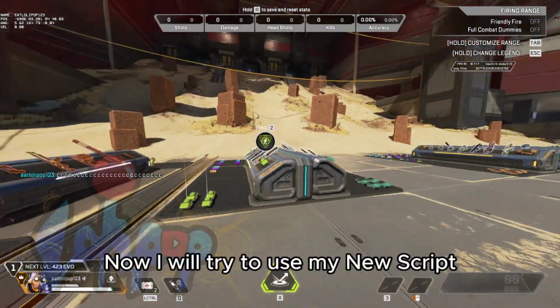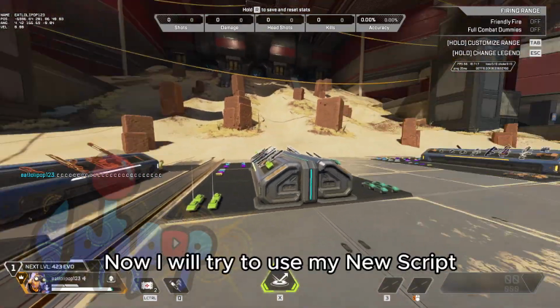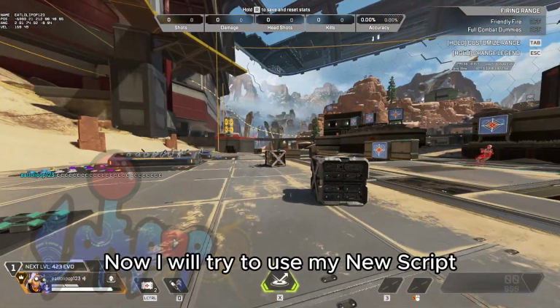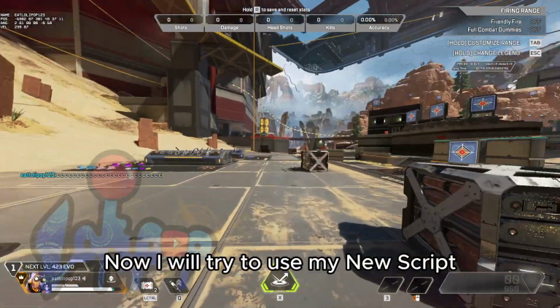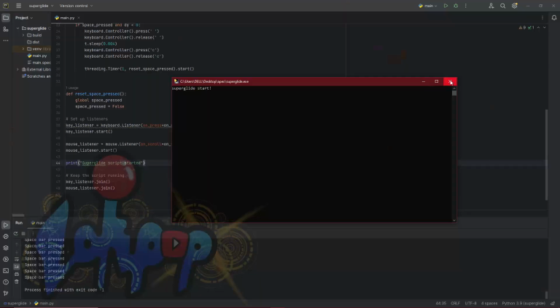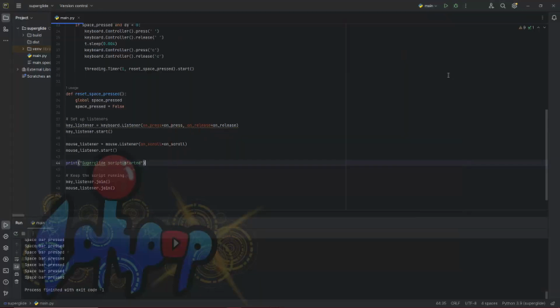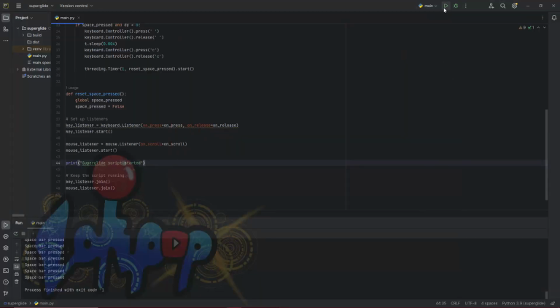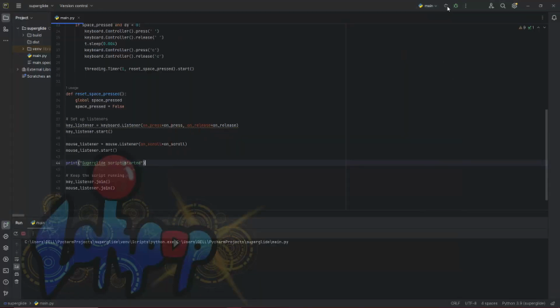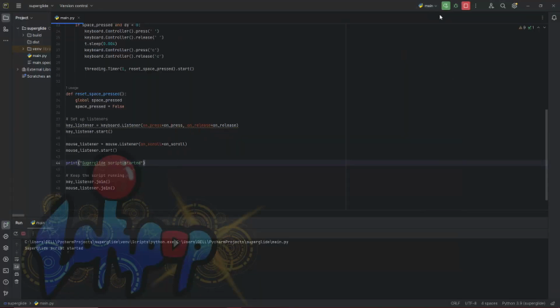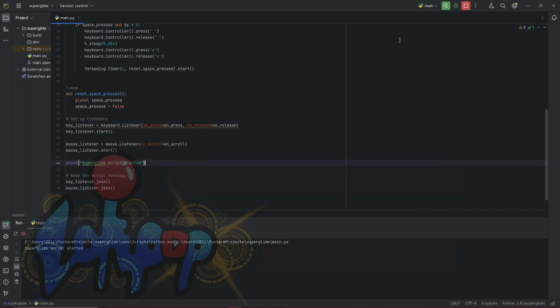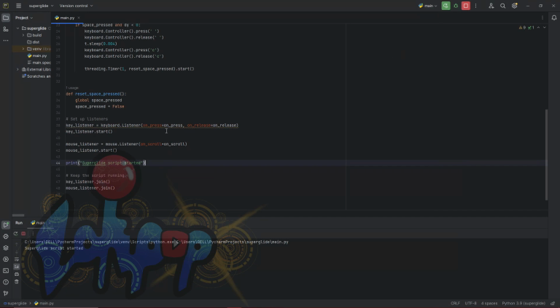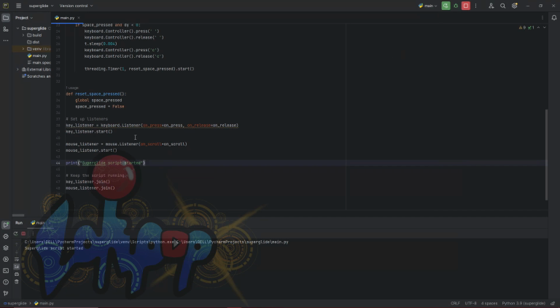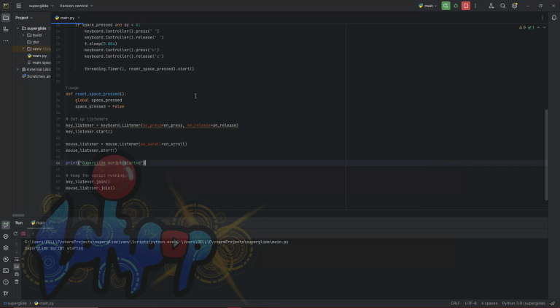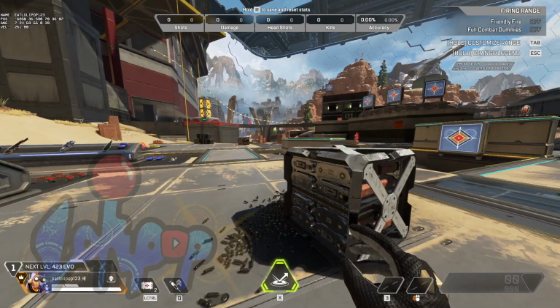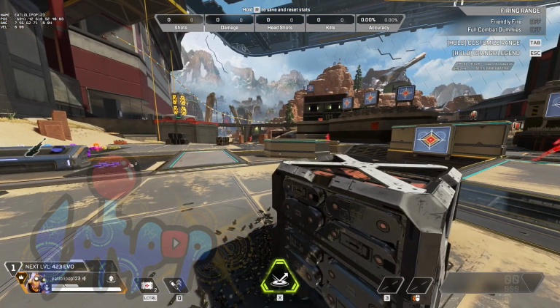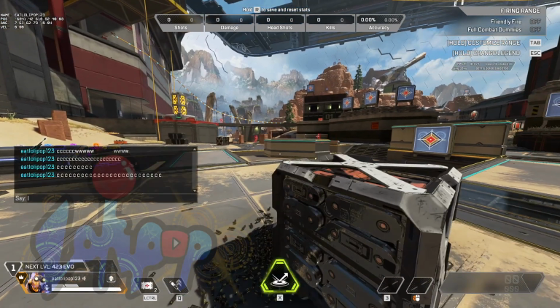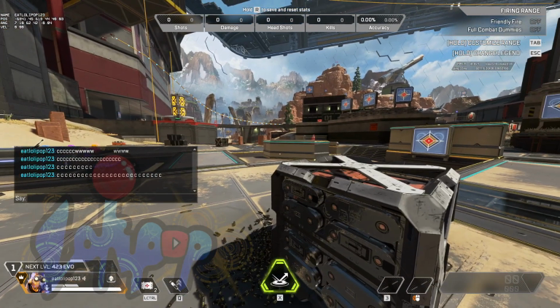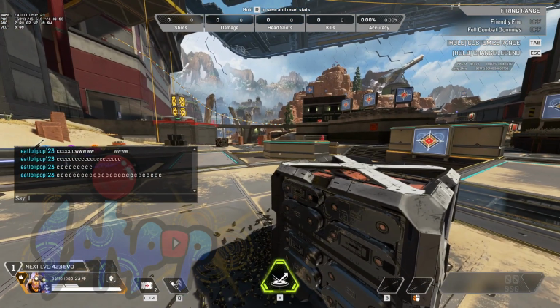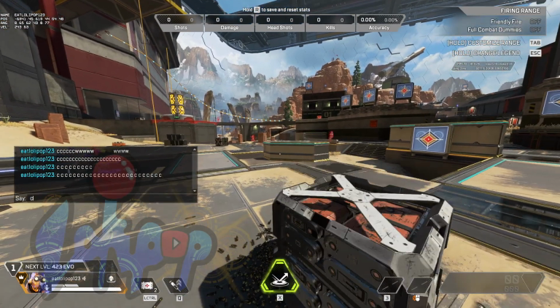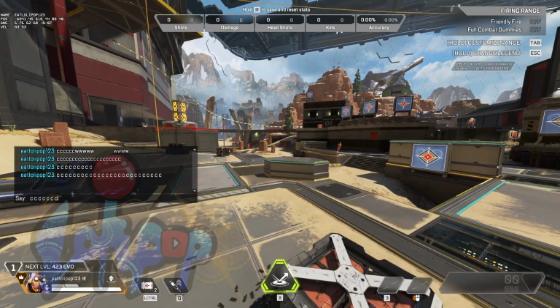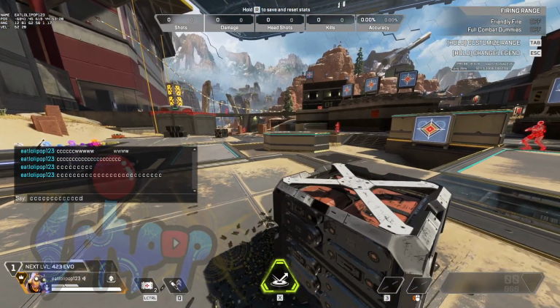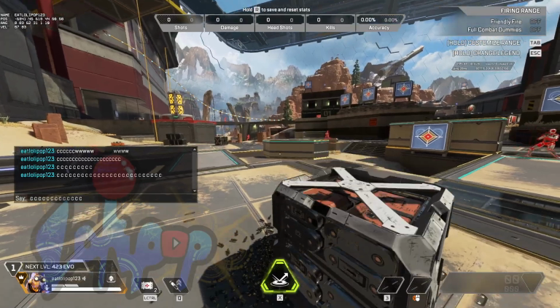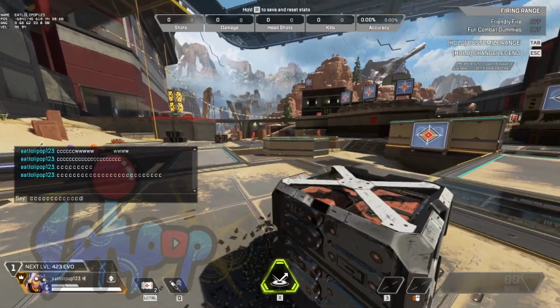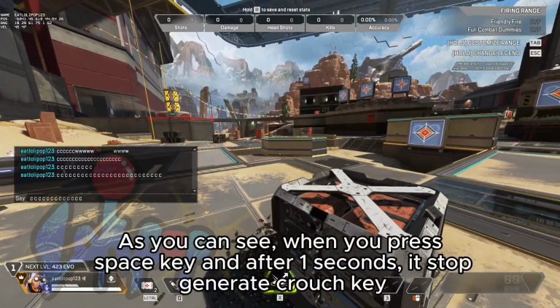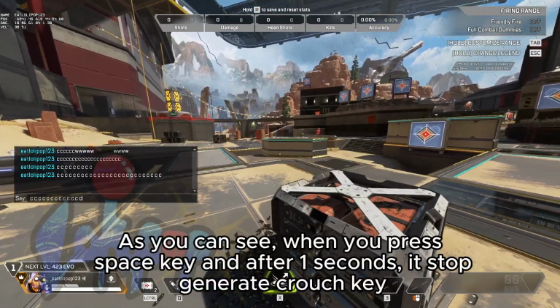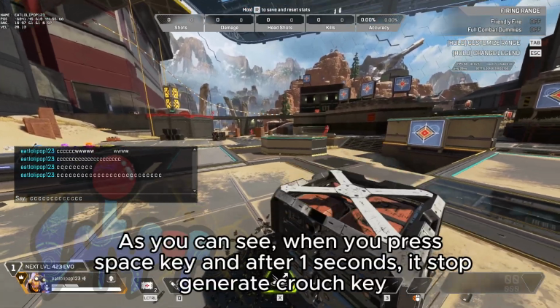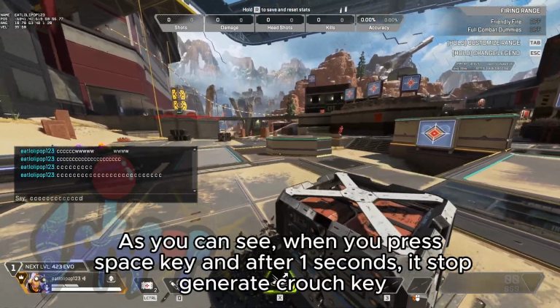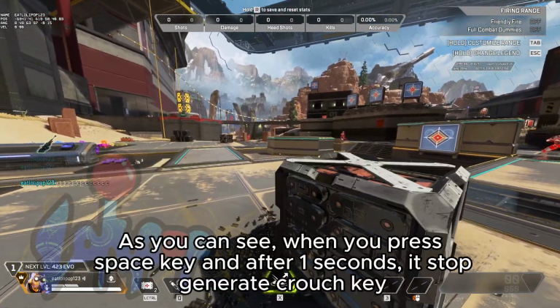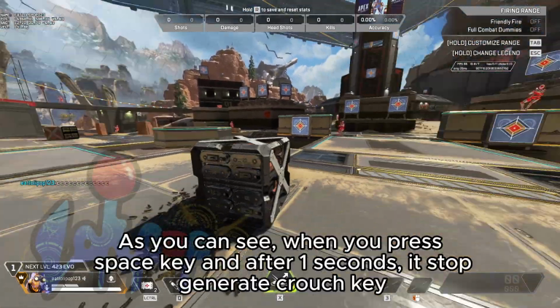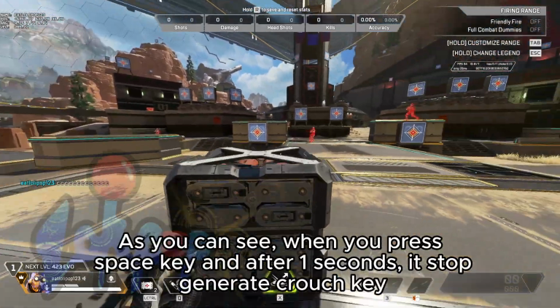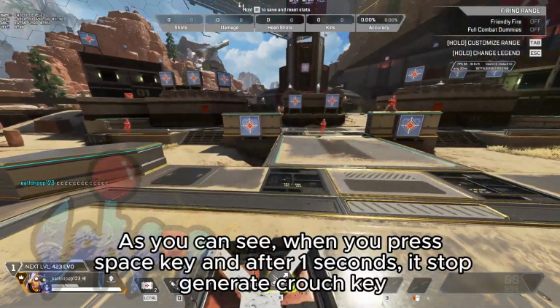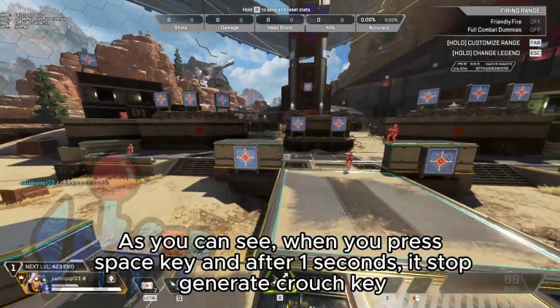Now I will try to use my new script. As you can see, when you press the space key, after one second it stops generating the crouch key.